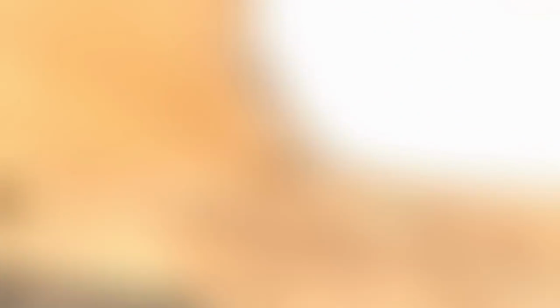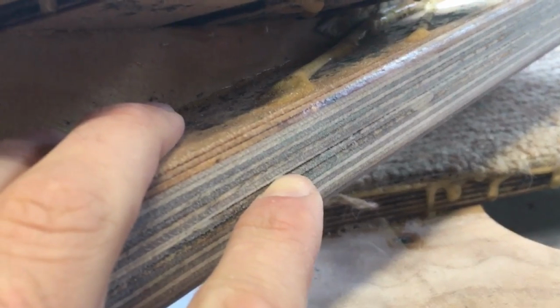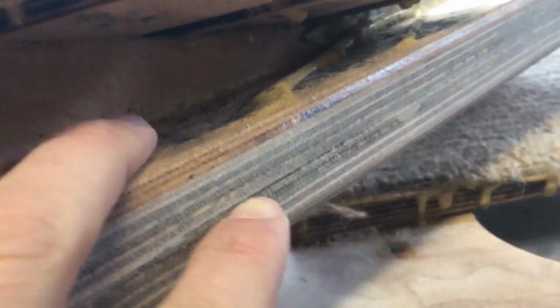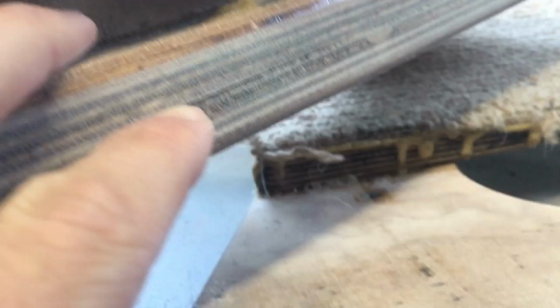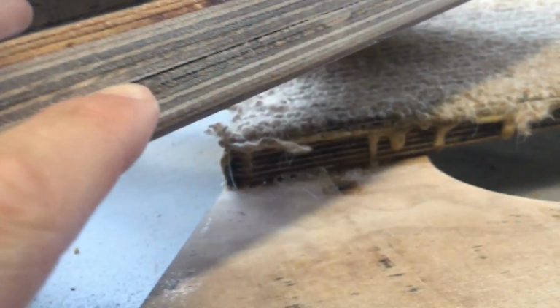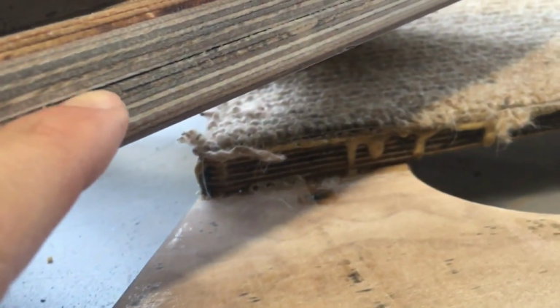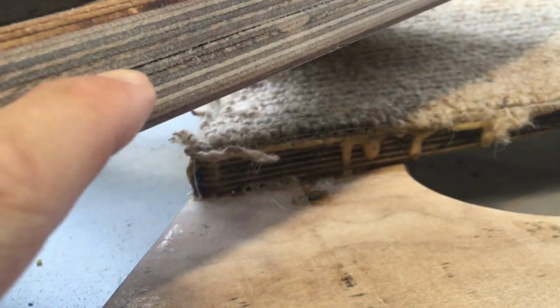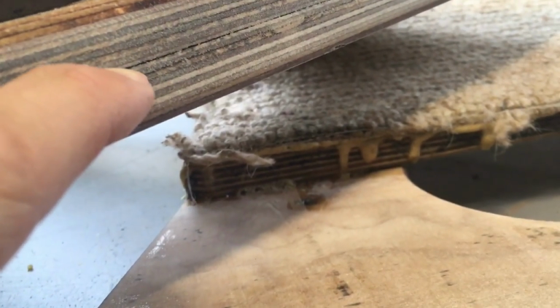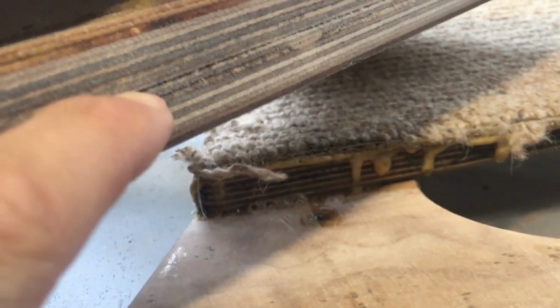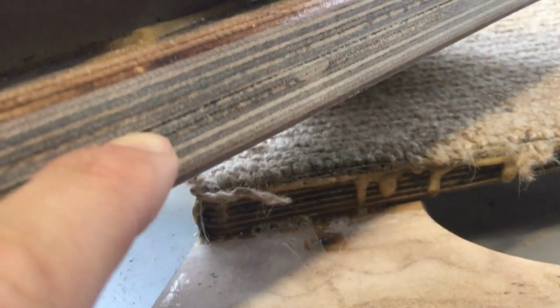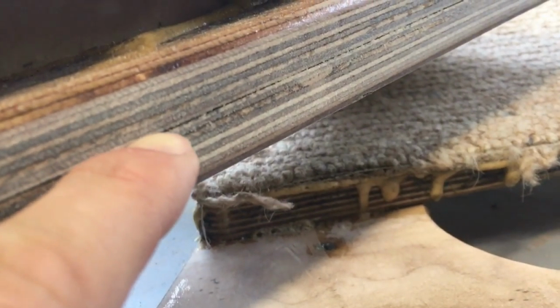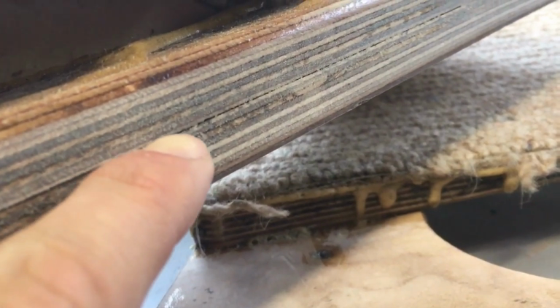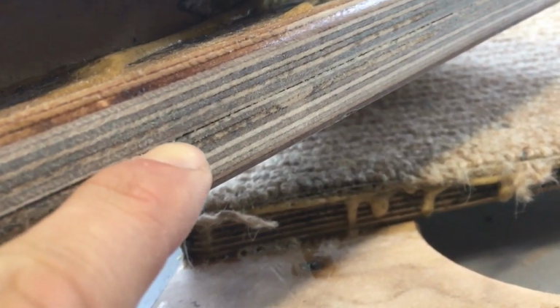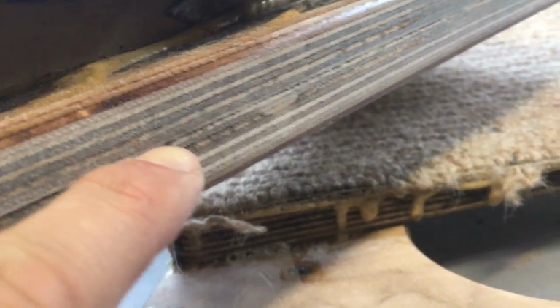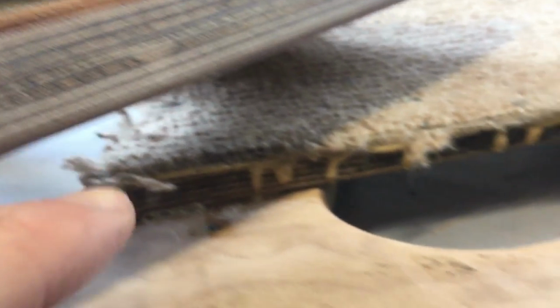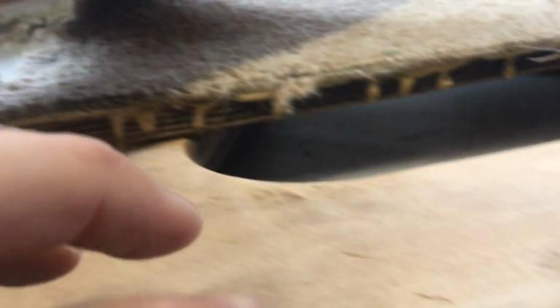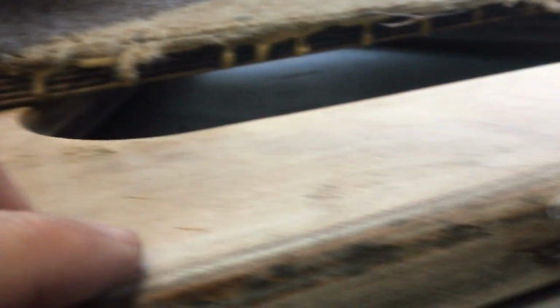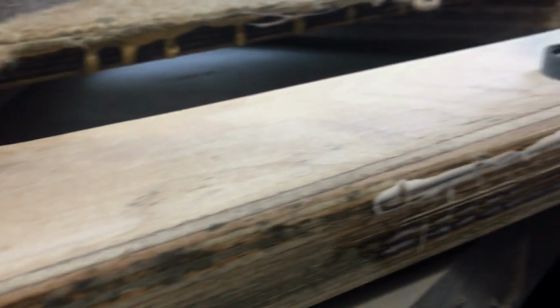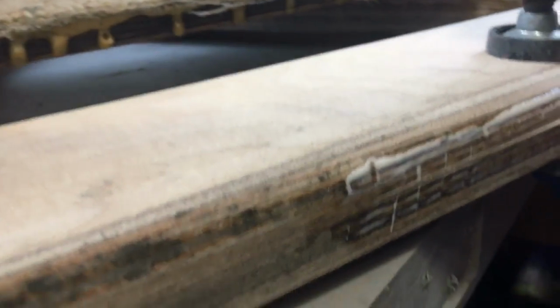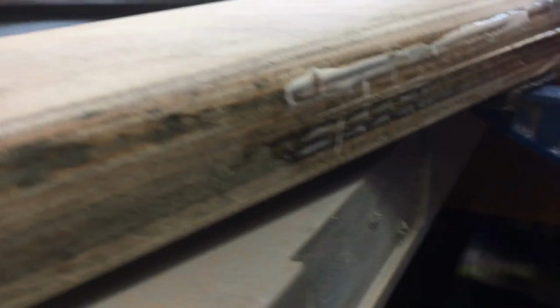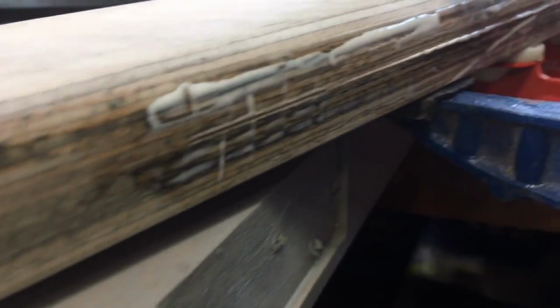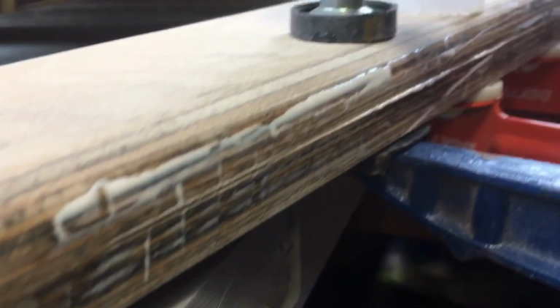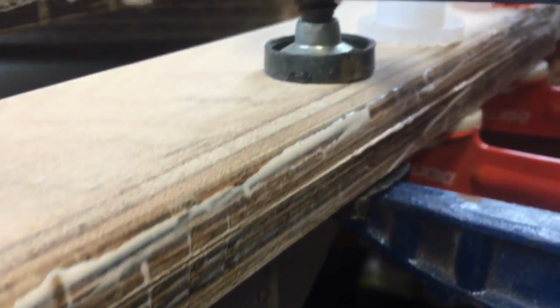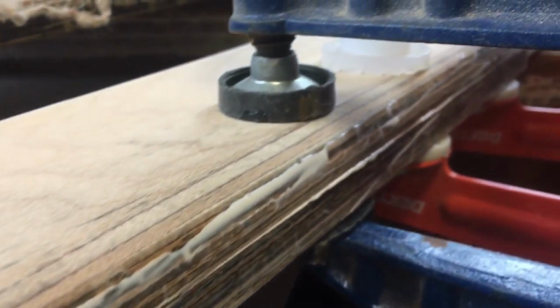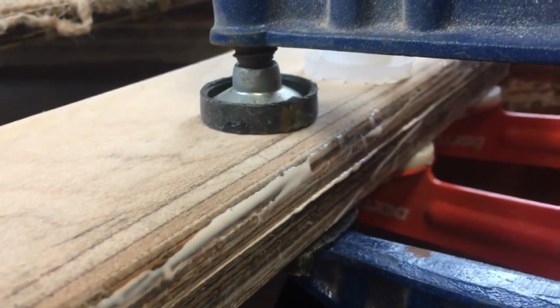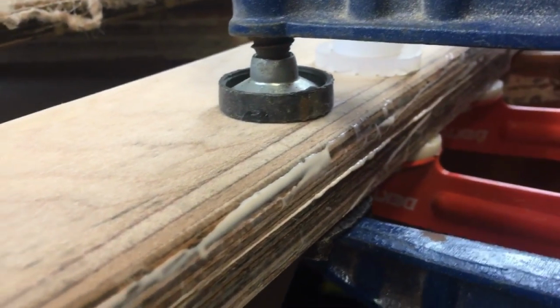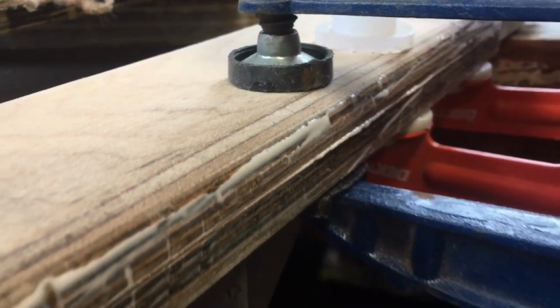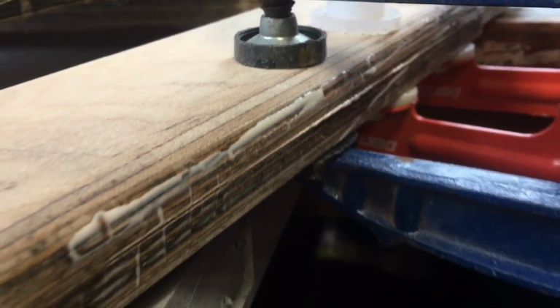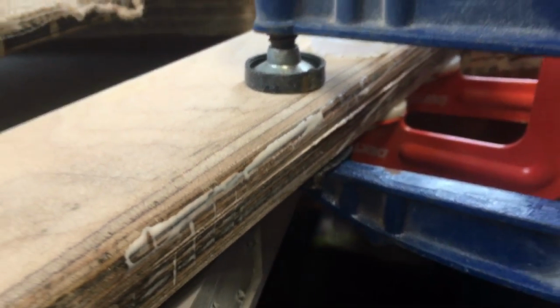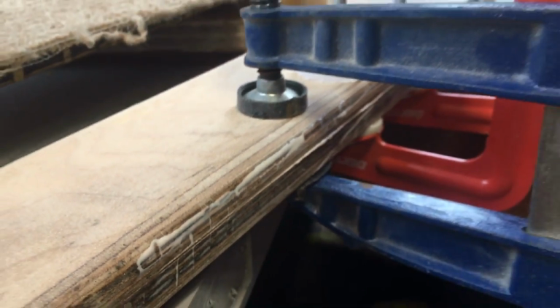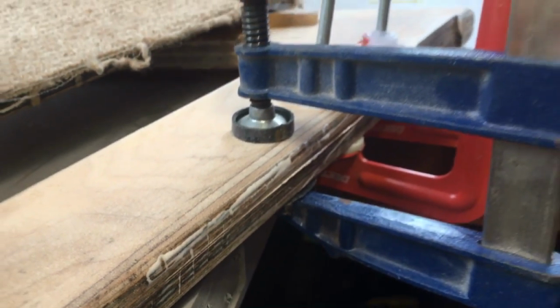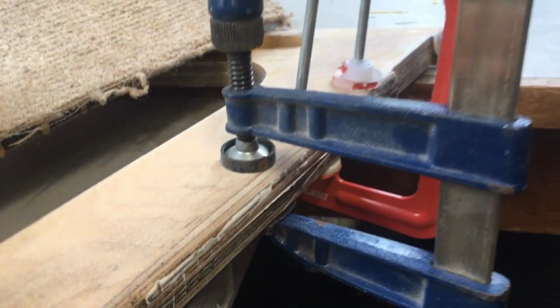In some of the places it's starting to develop tiny gaps where it's starting to delaminate, so I'm just repairing it here with some PVA glue before I varnish it.